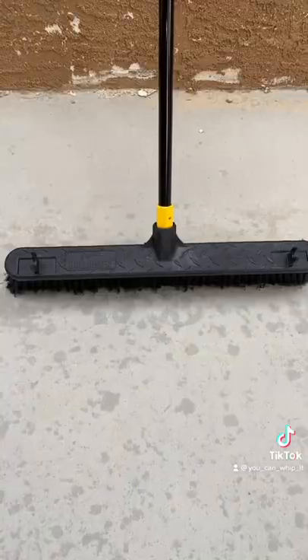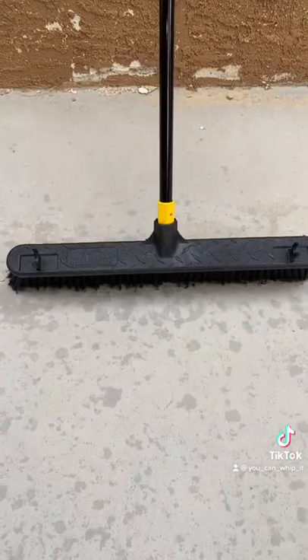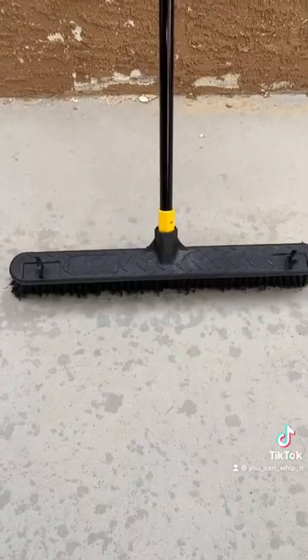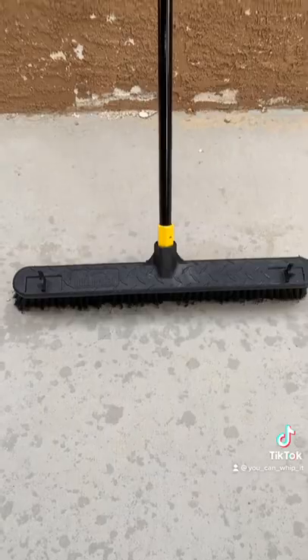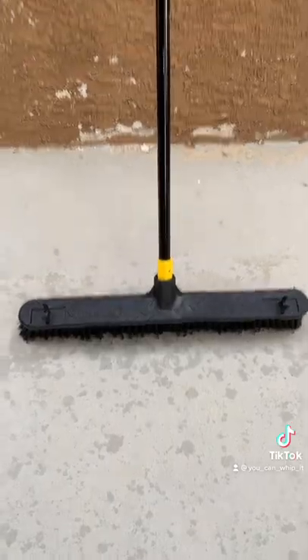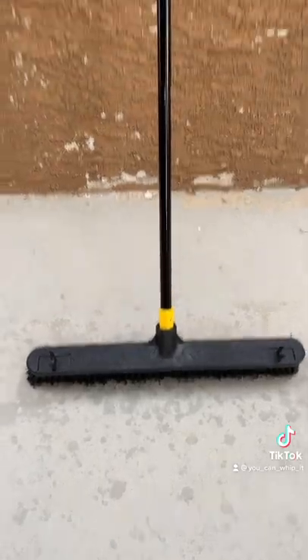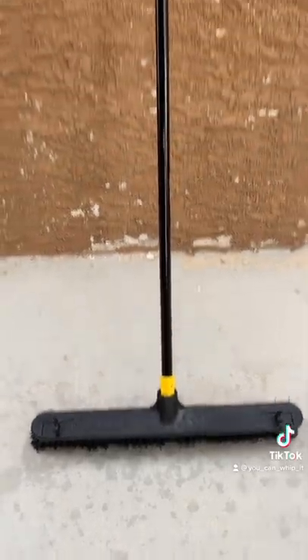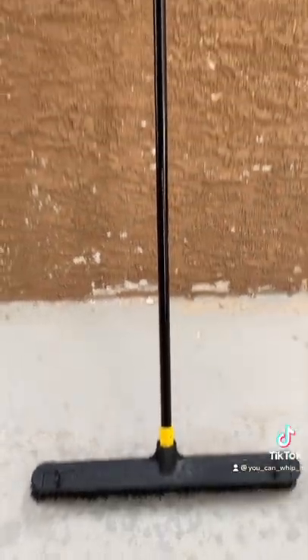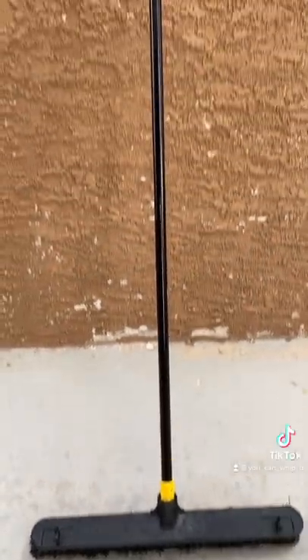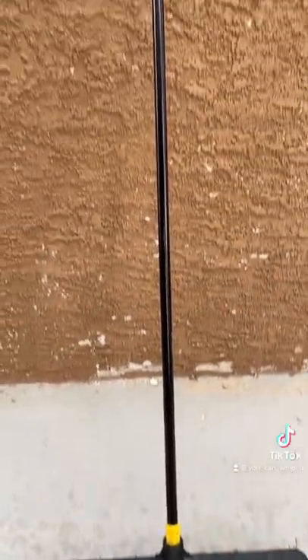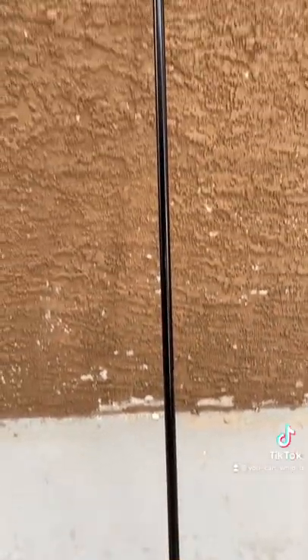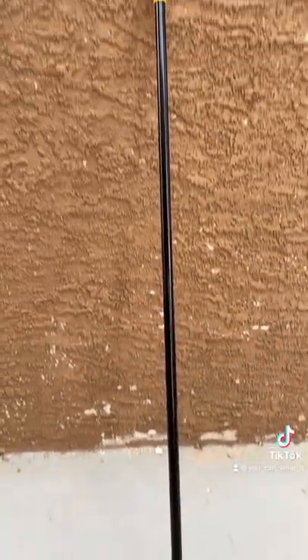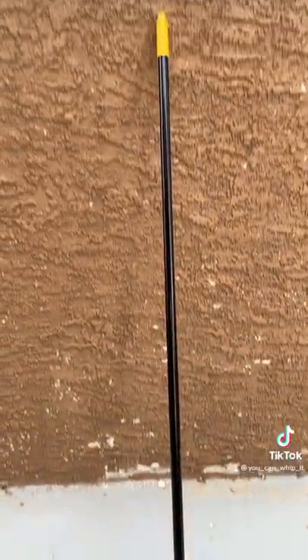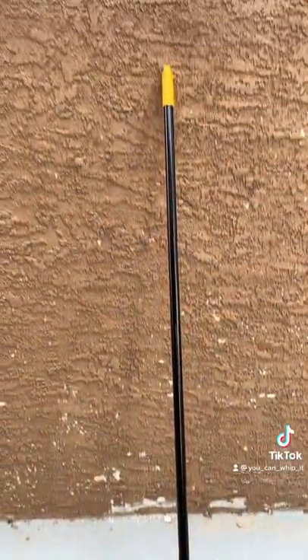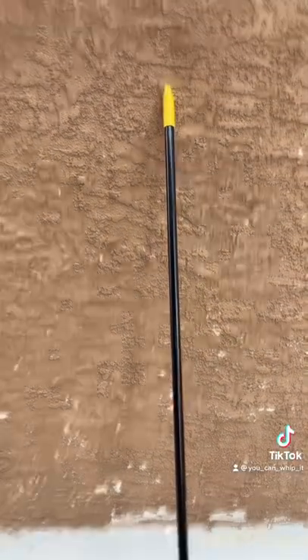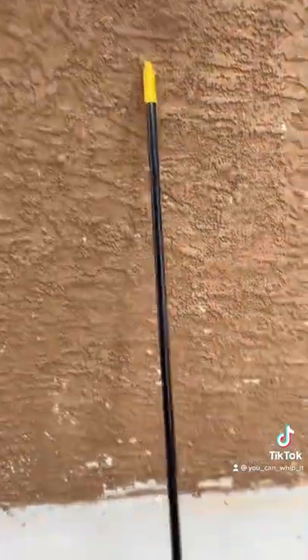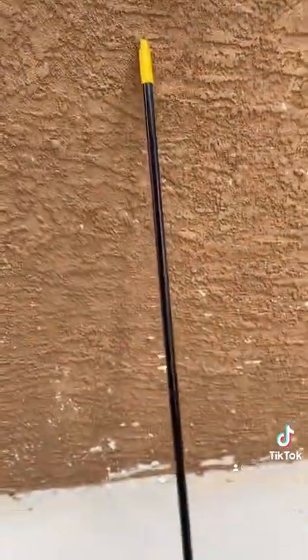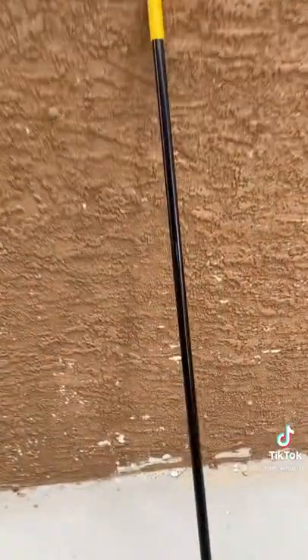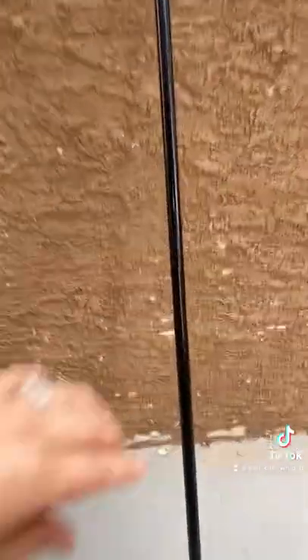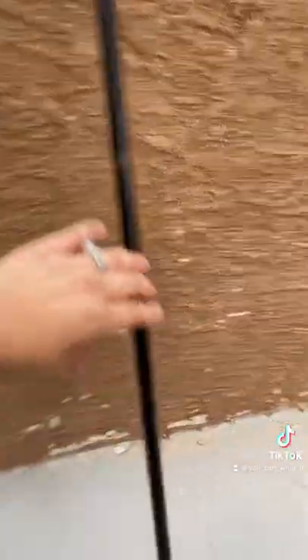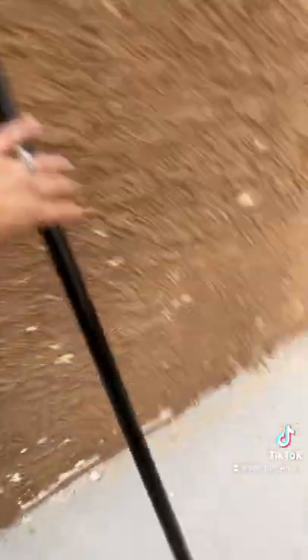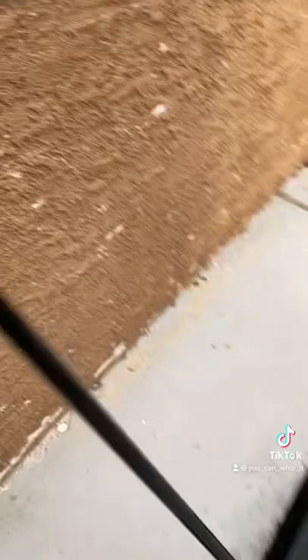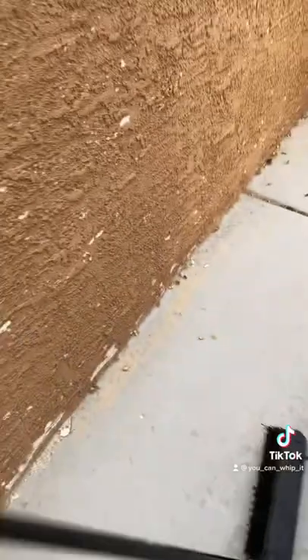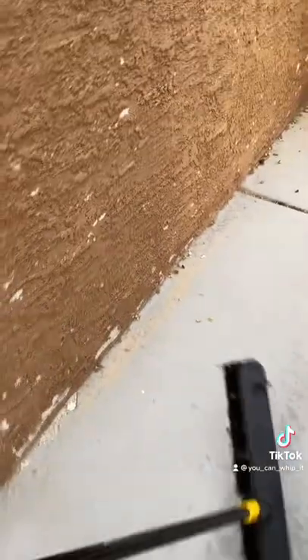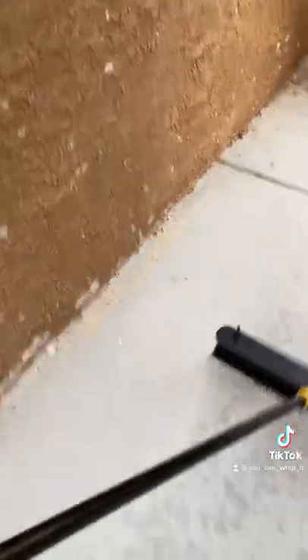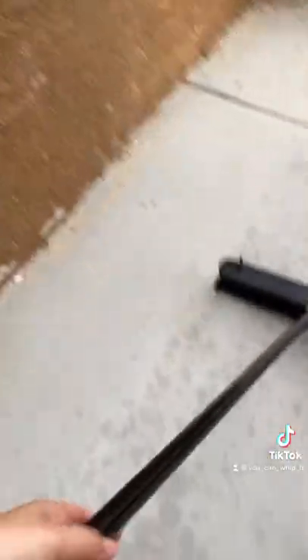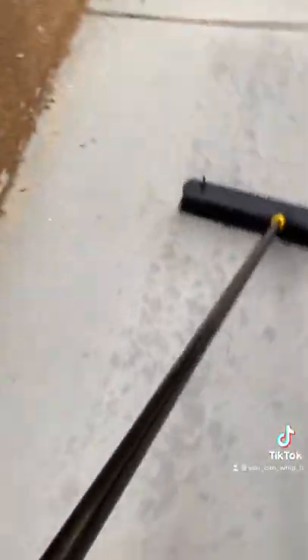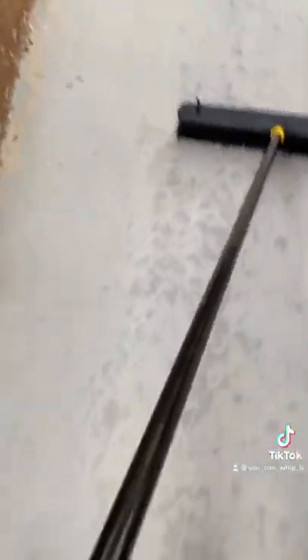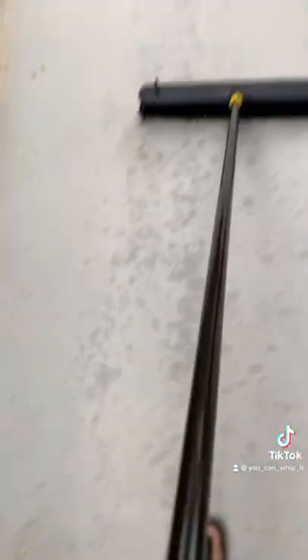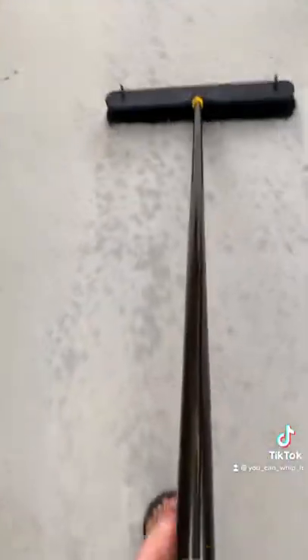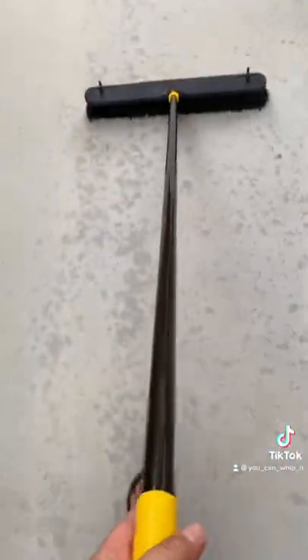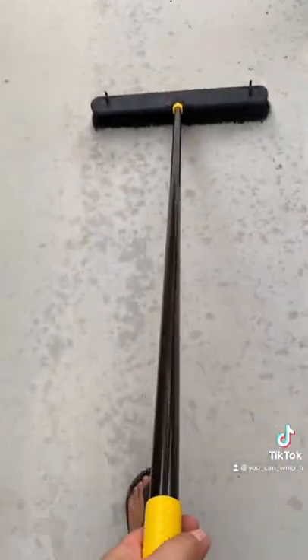Here's what it looks like when the pole is actually attached to it, and it is a pretty long push broom handle.